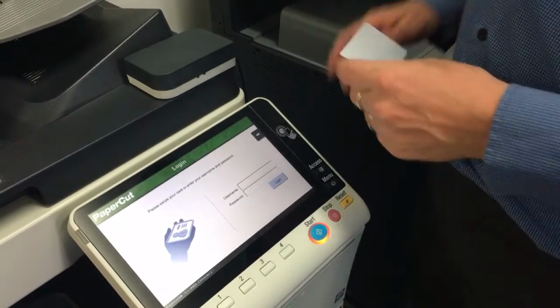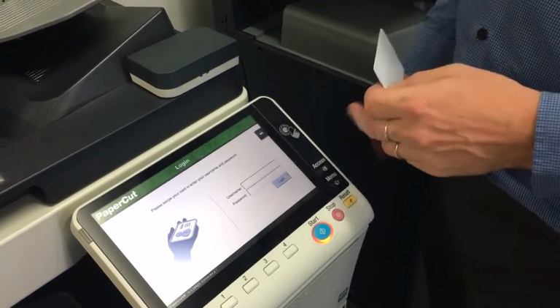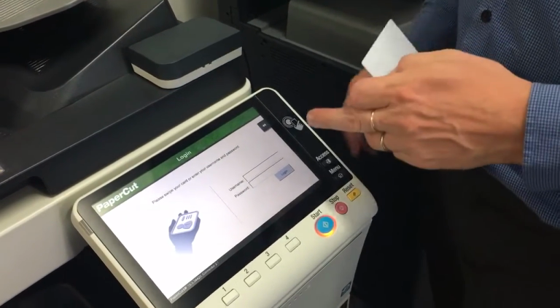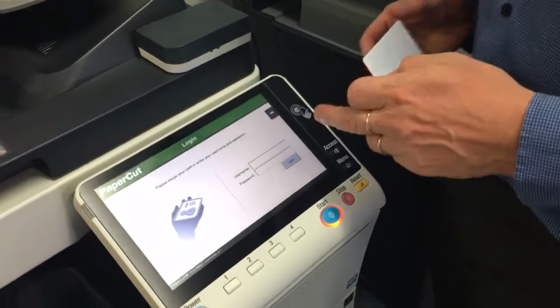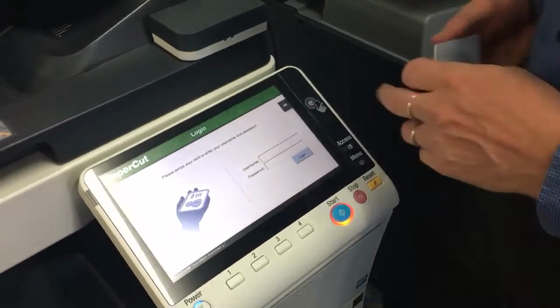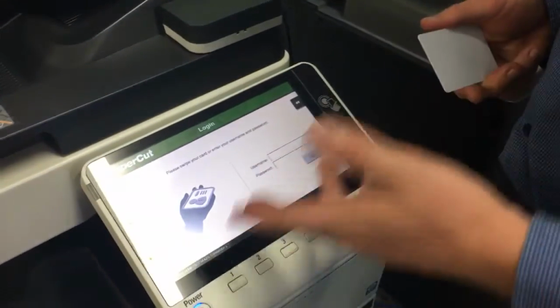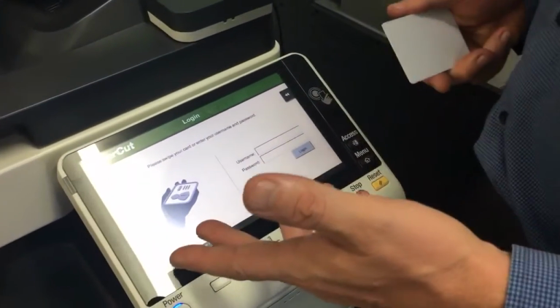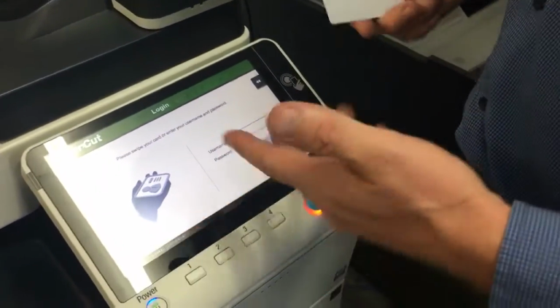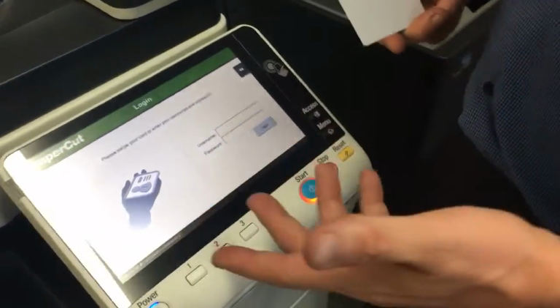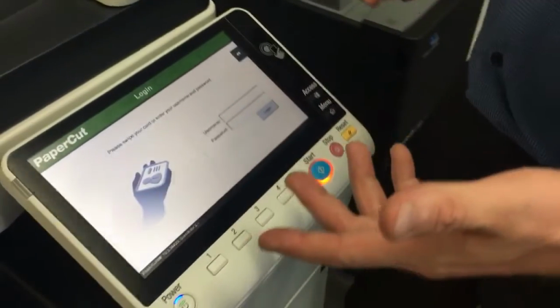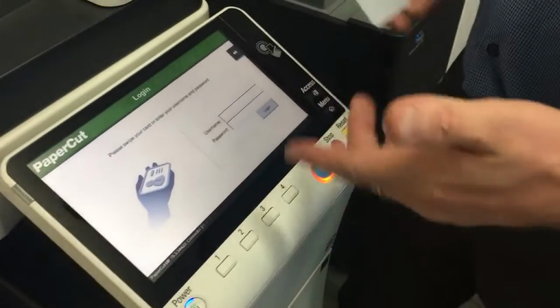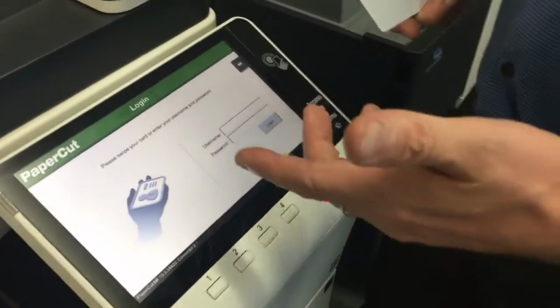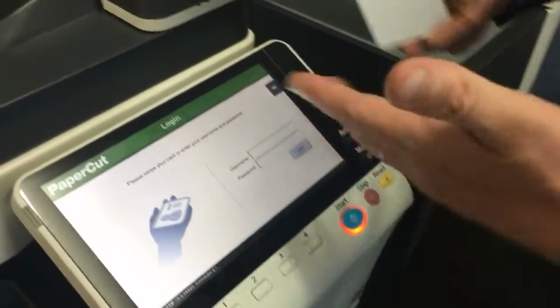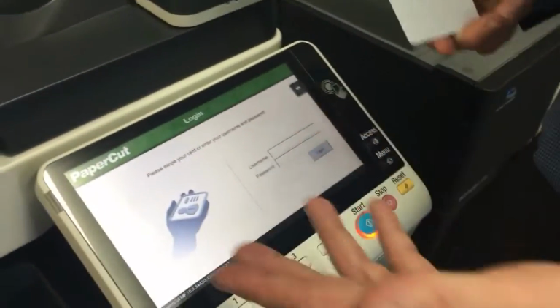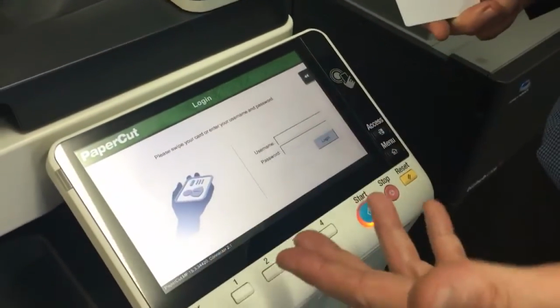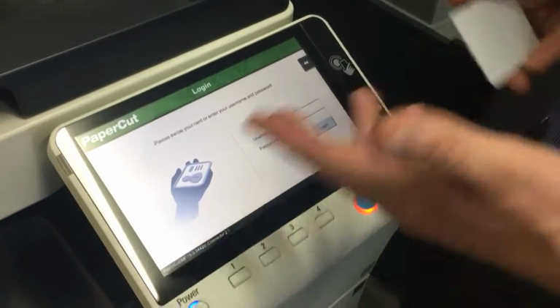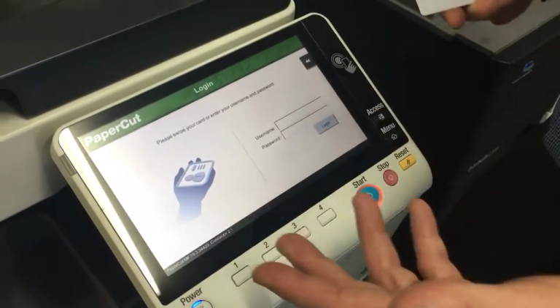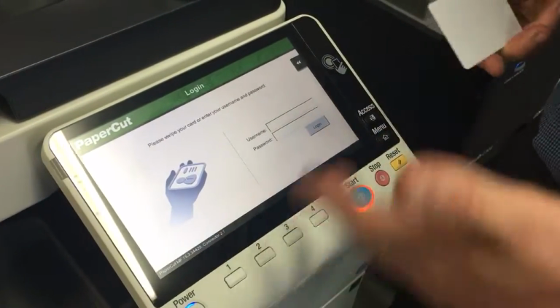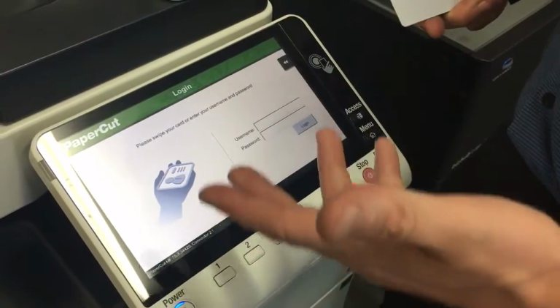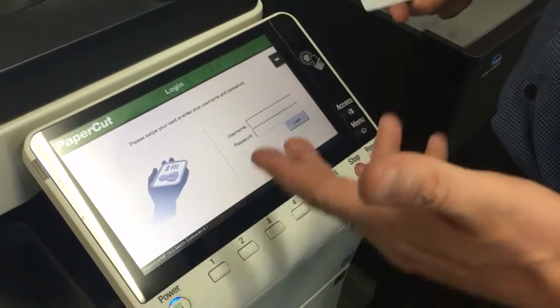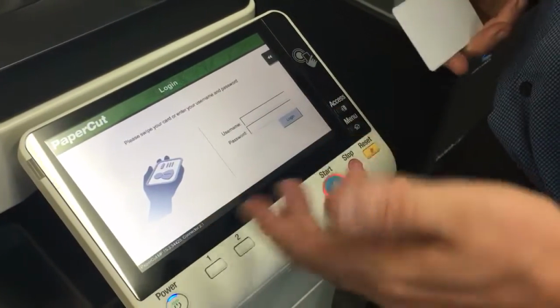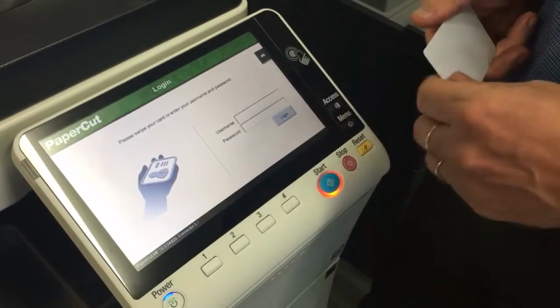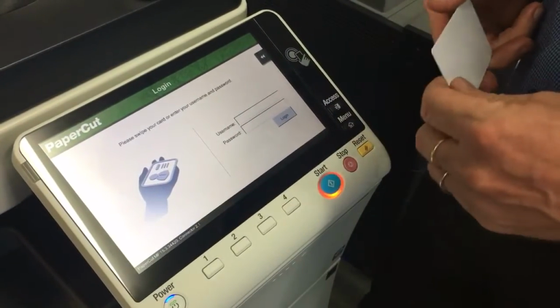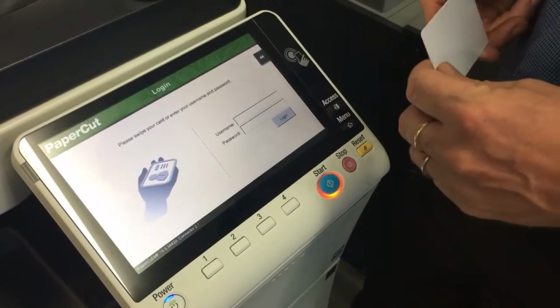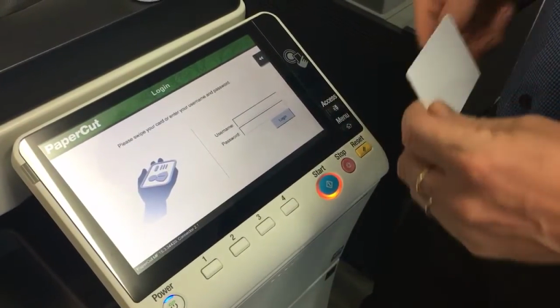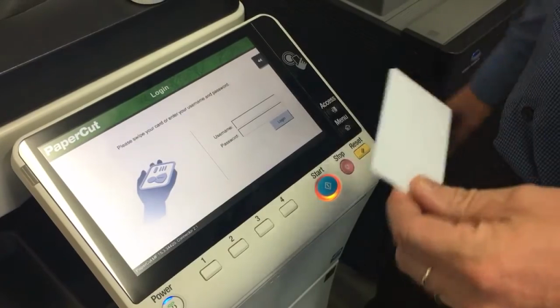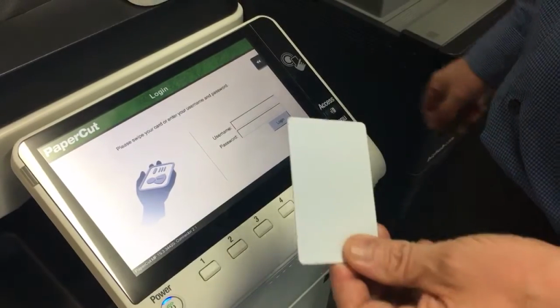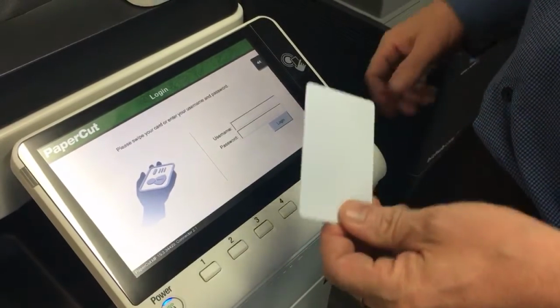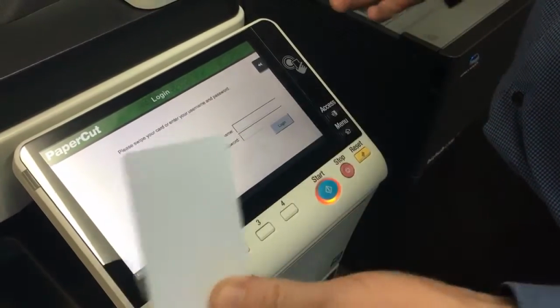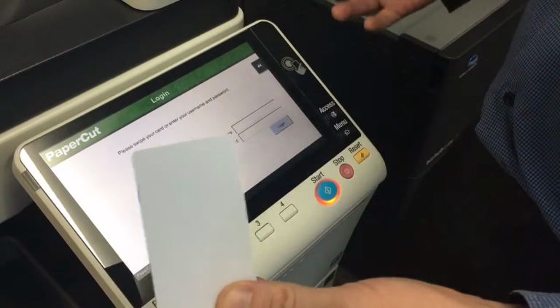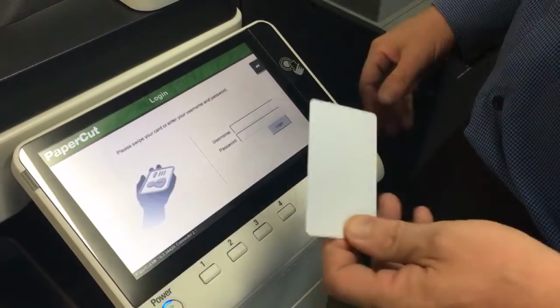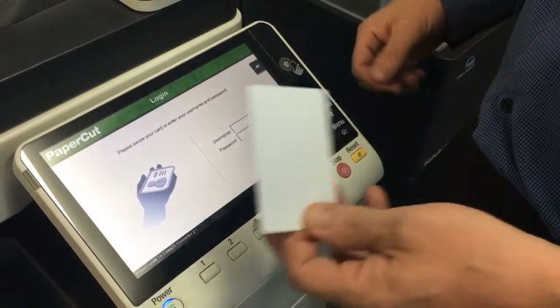The solution to this, or the reason why this is happening, is that PaperCut hasn't logged out properly from the previous user.